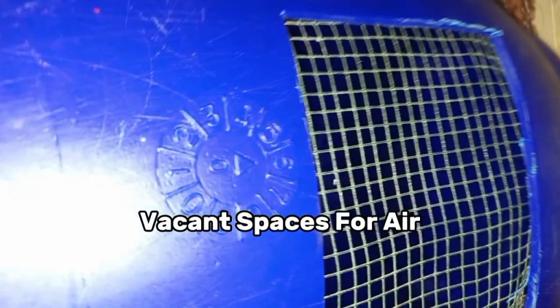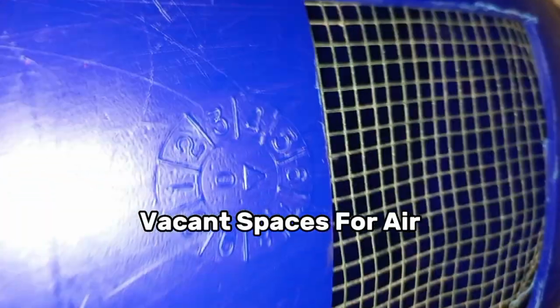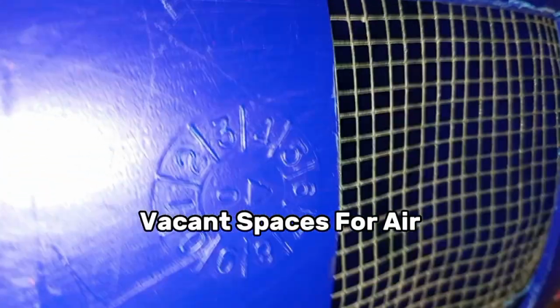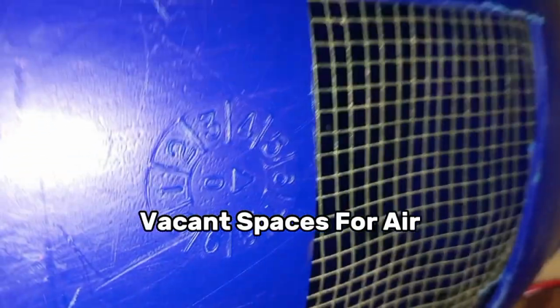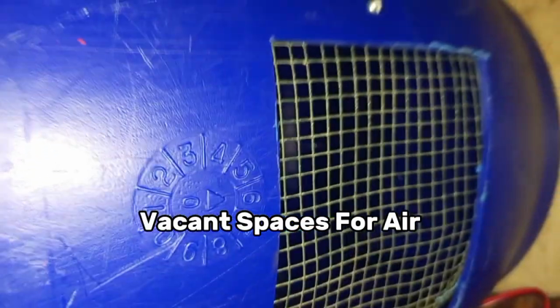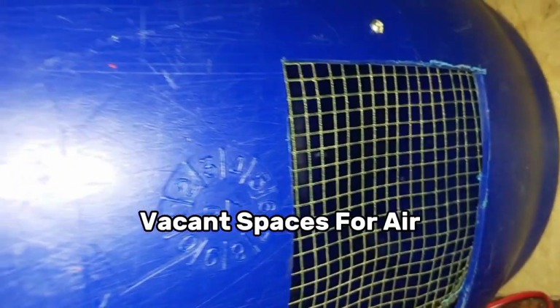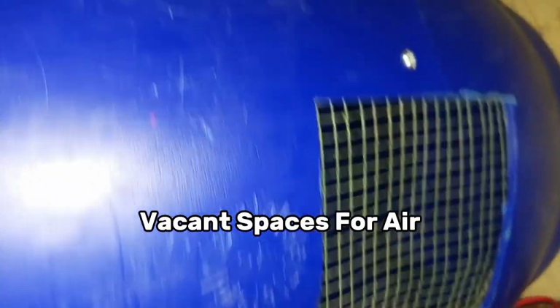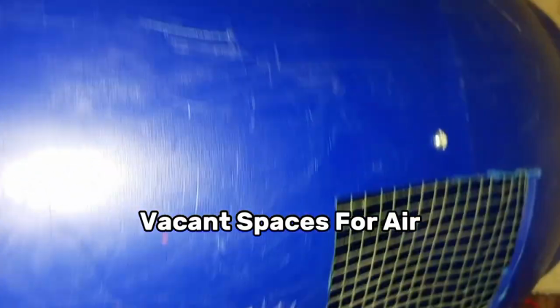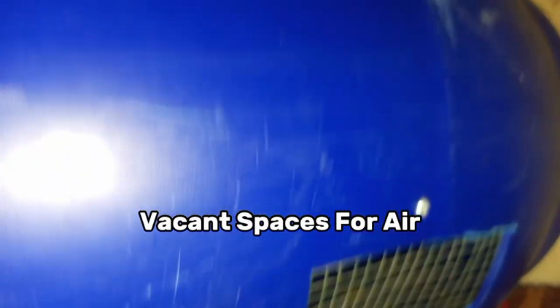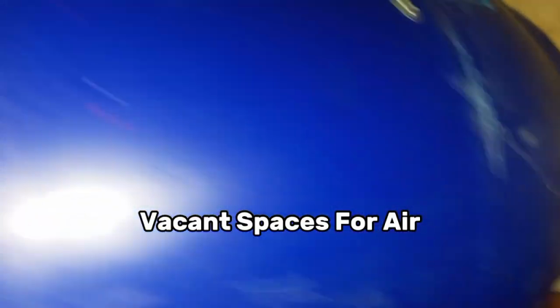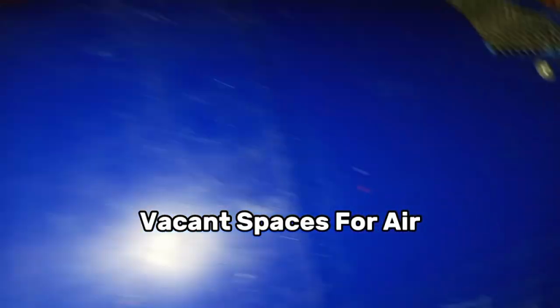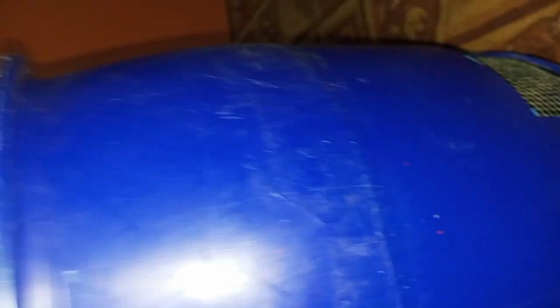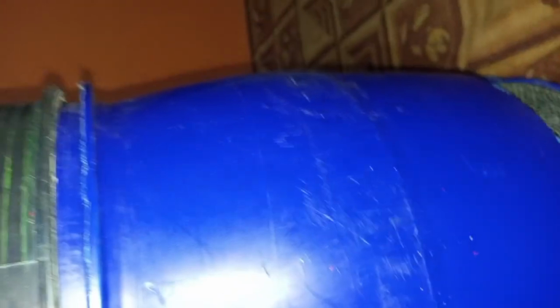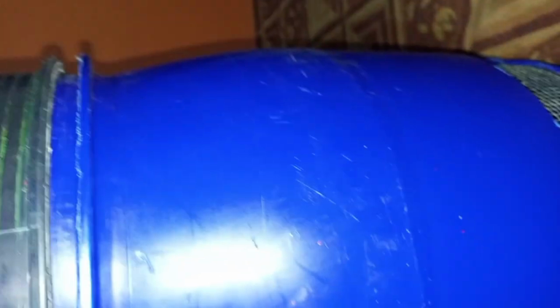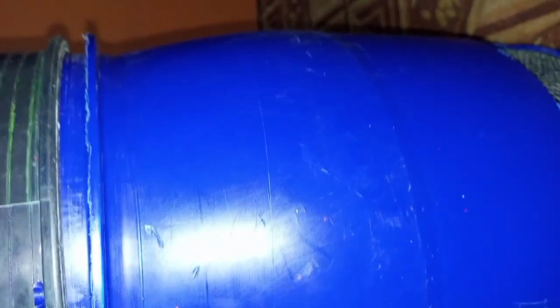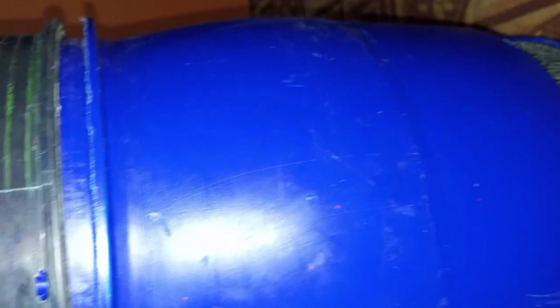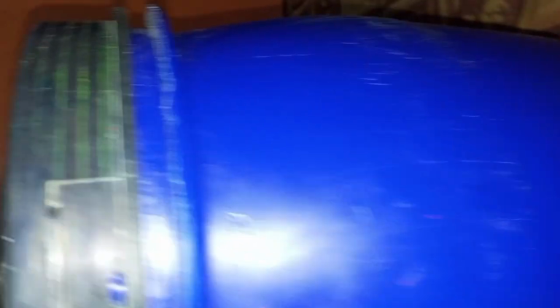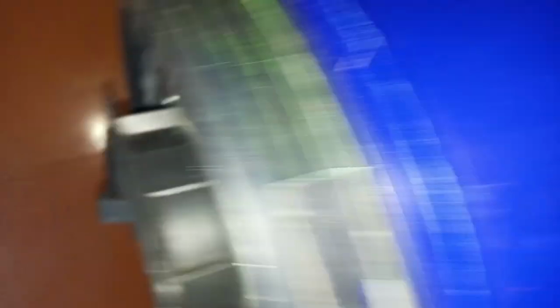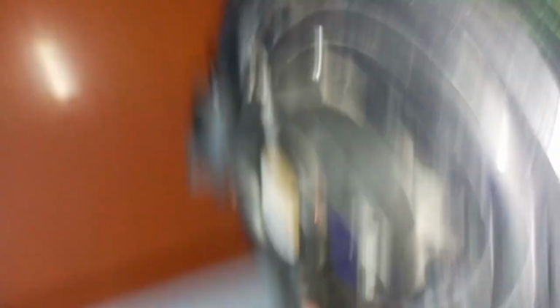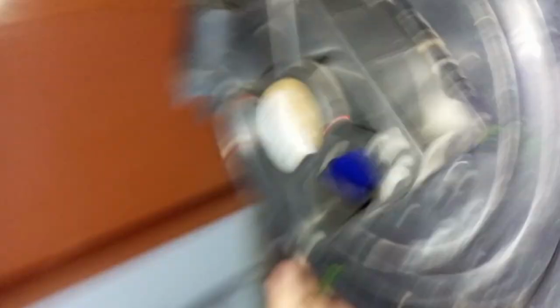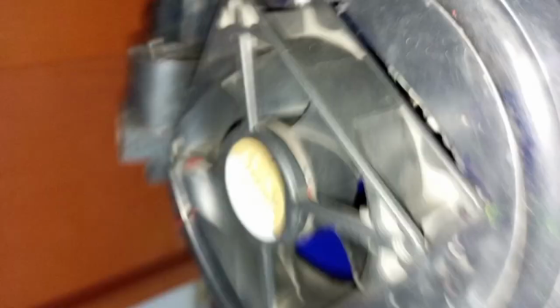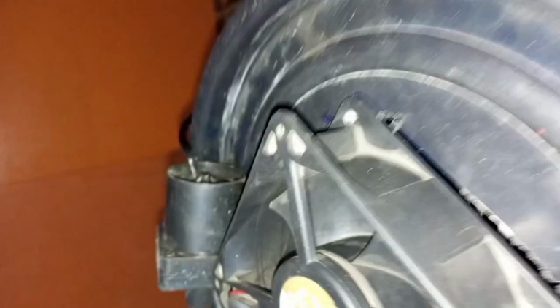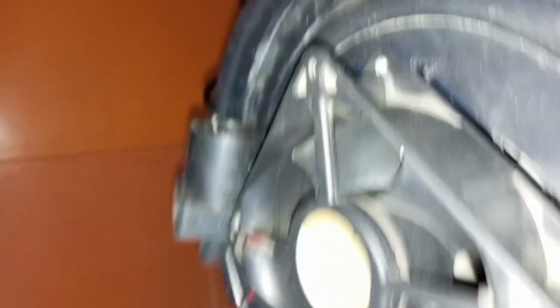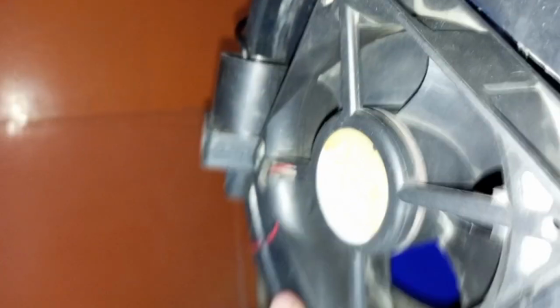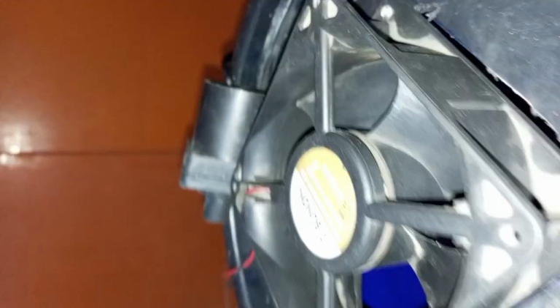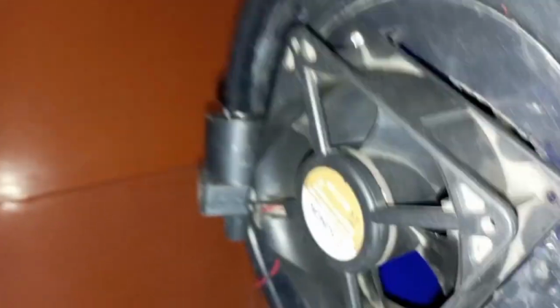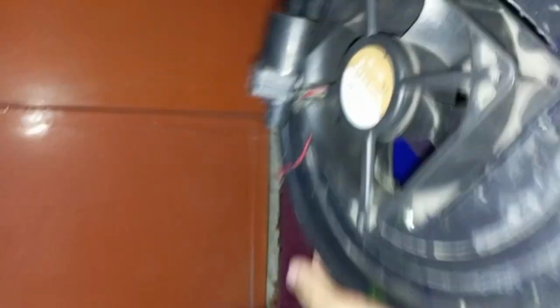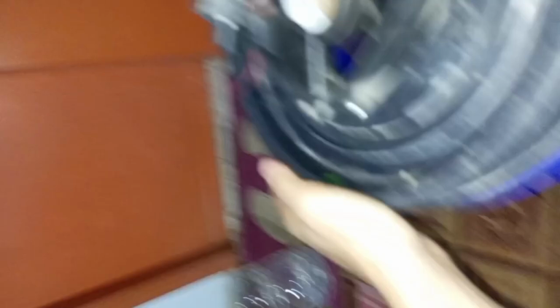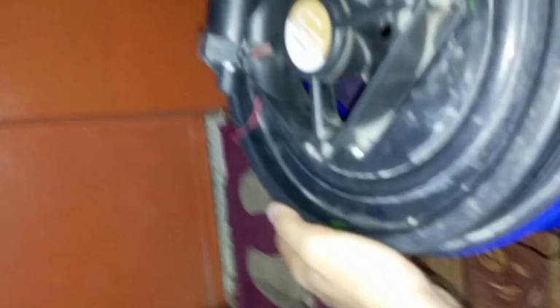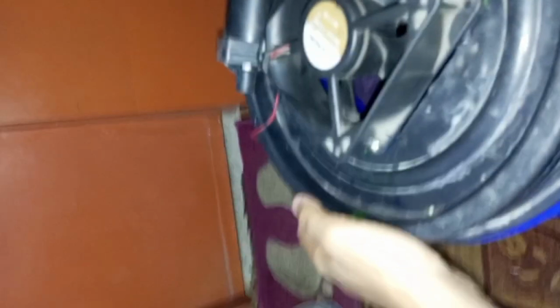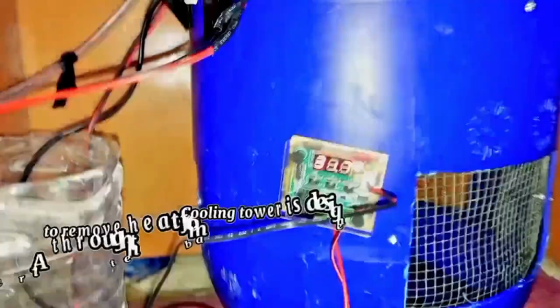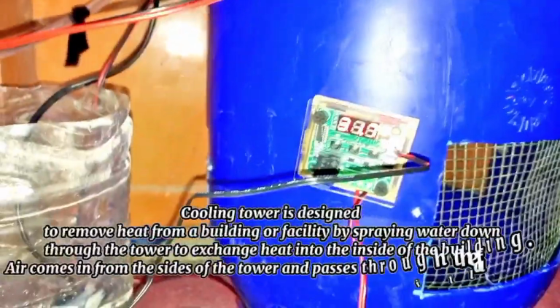These are the vacant spaces for air. I am describing the whole body and construction of the project, and now we will move on to the working of the project.